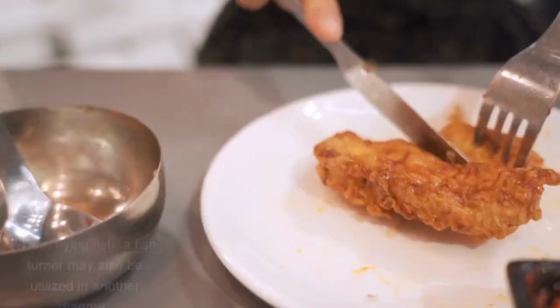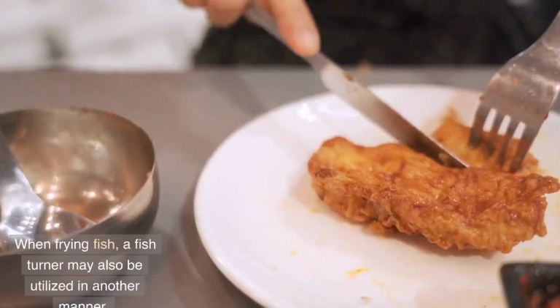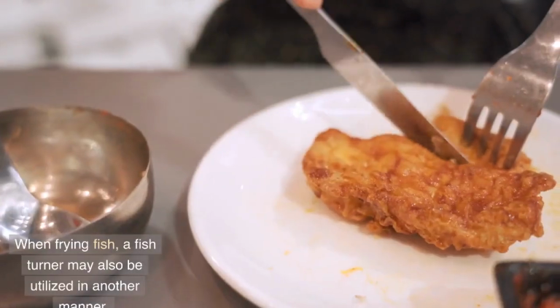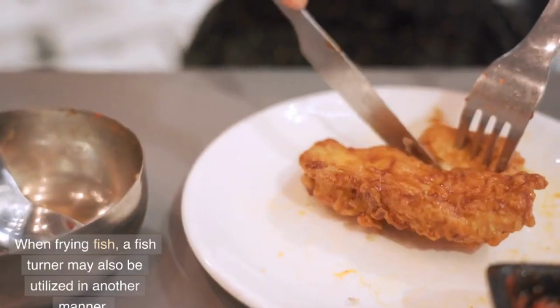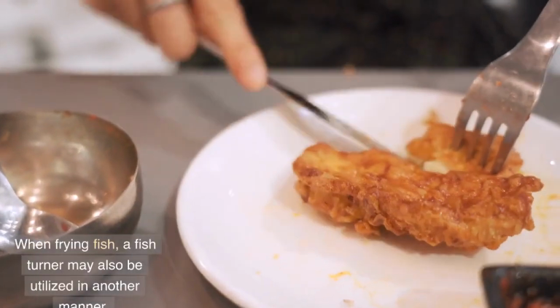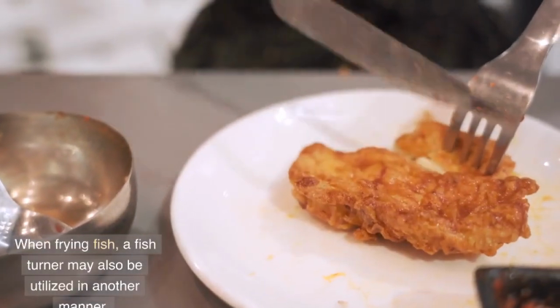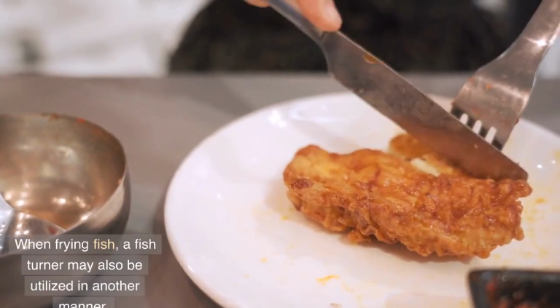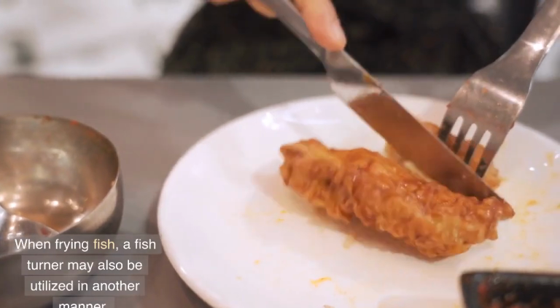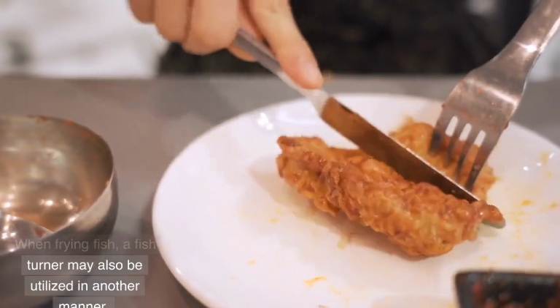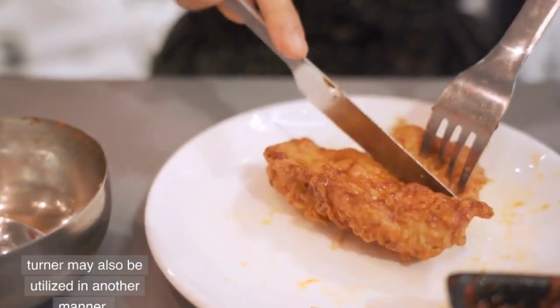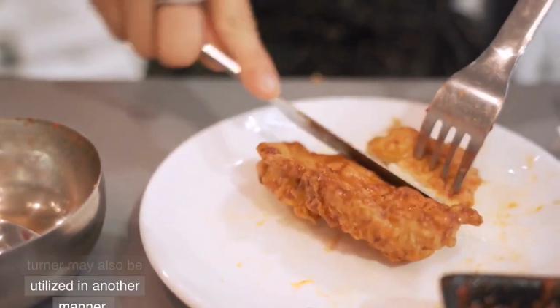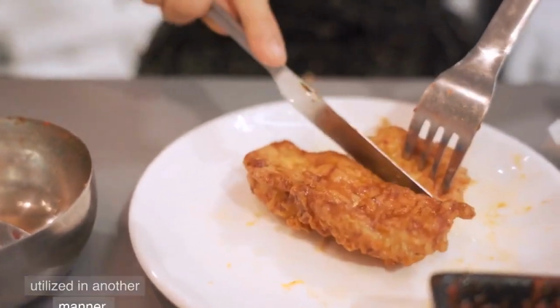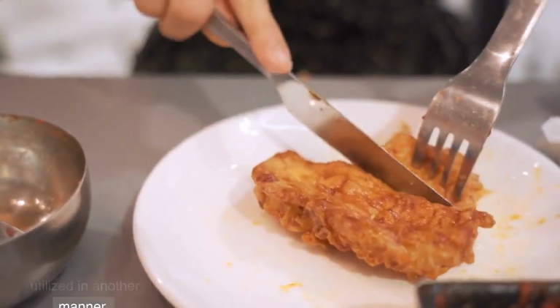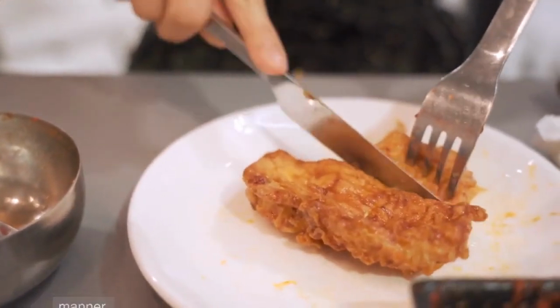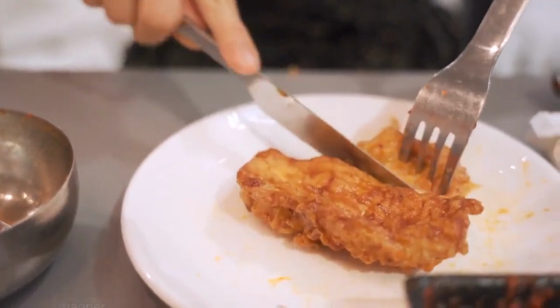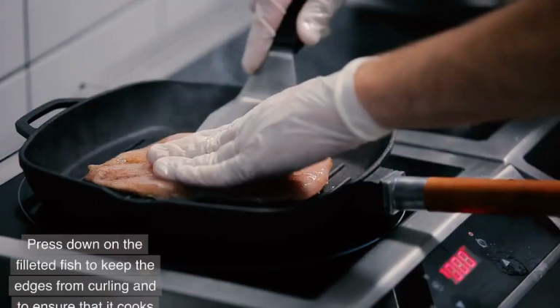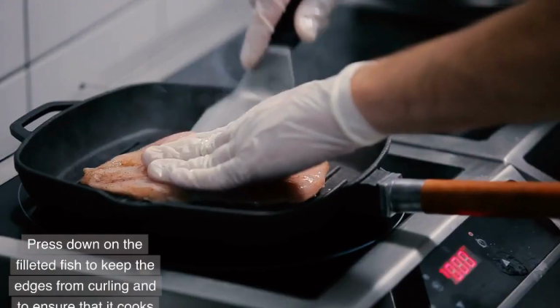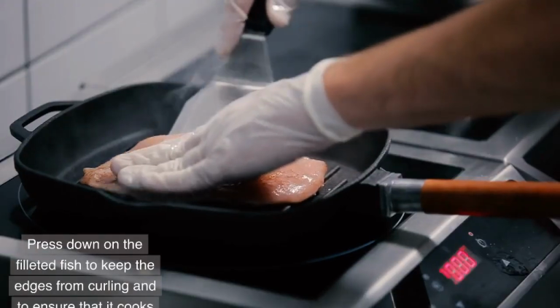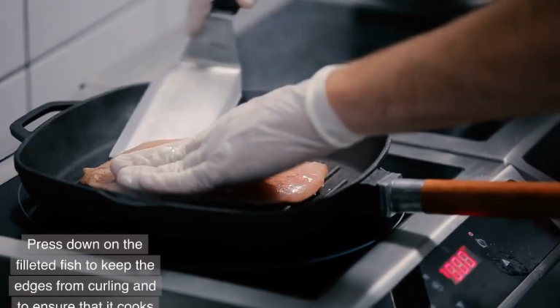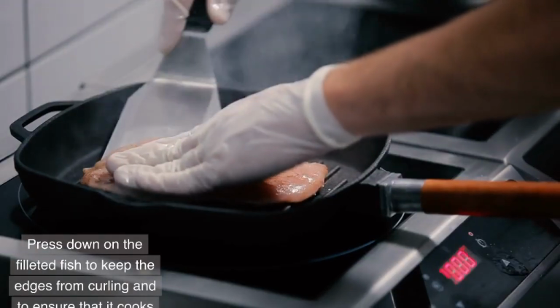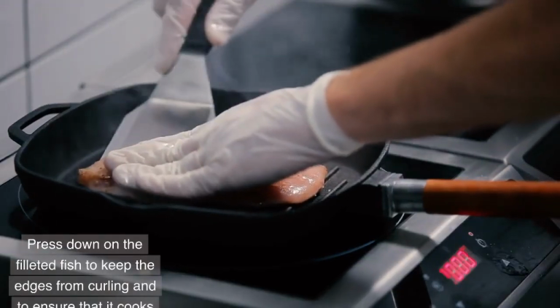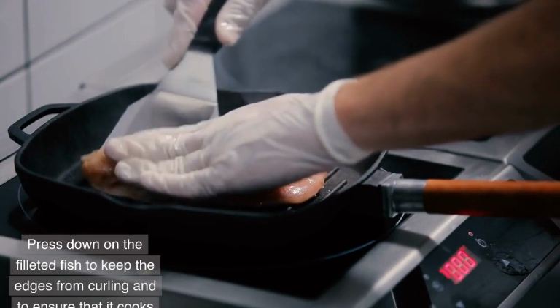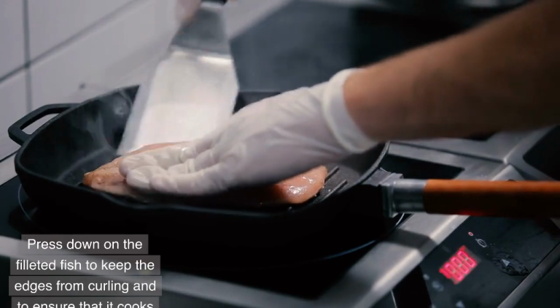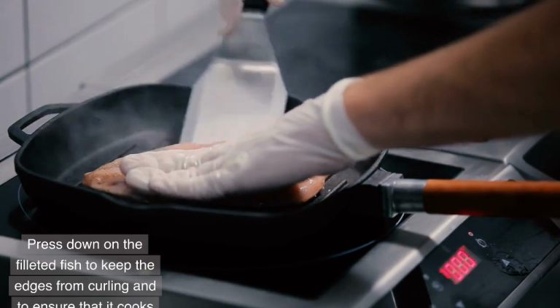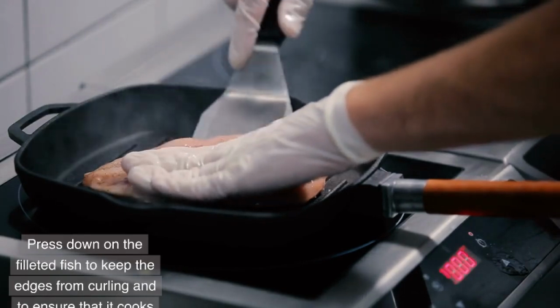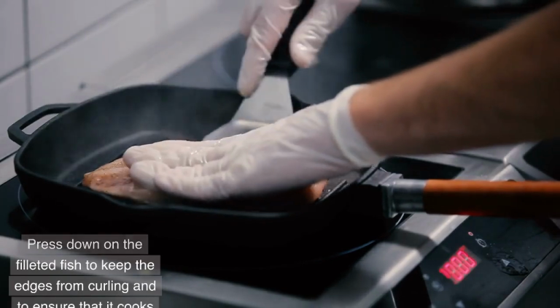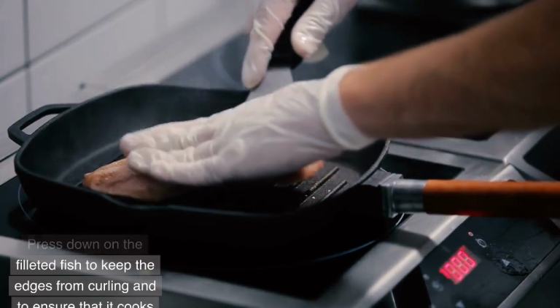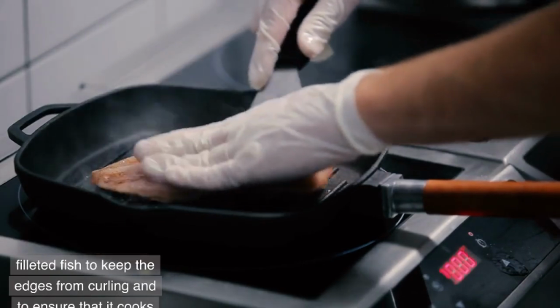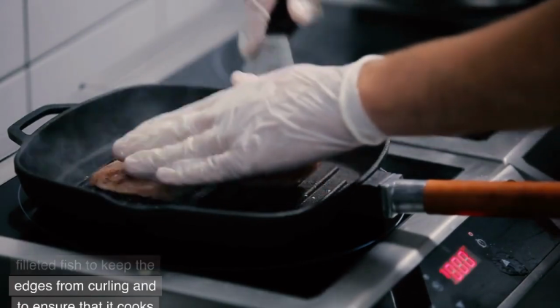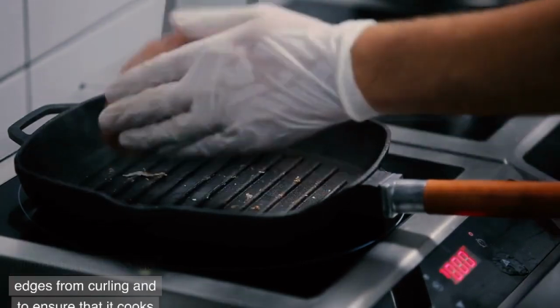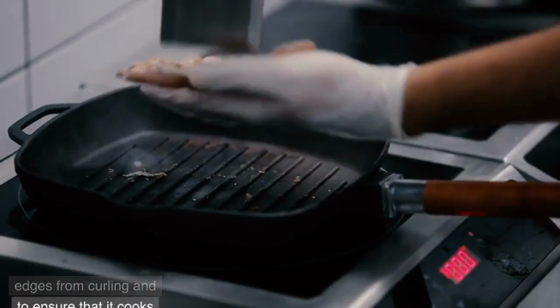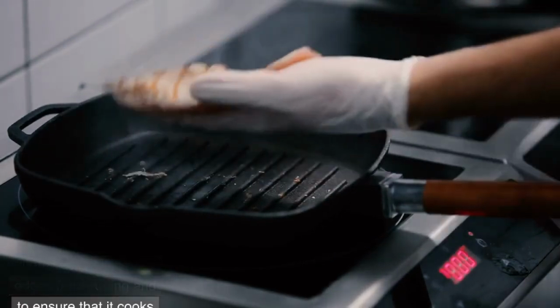When frying fish, a fish turner may also be utilized in another manner. Press down on the filleted fish to keep the edges from curling and to ensure that it cooks evenly on both sides.